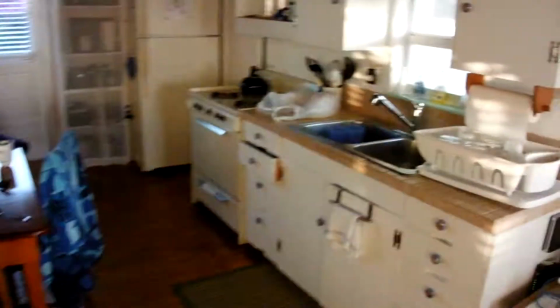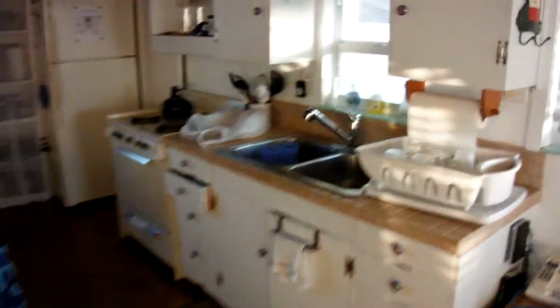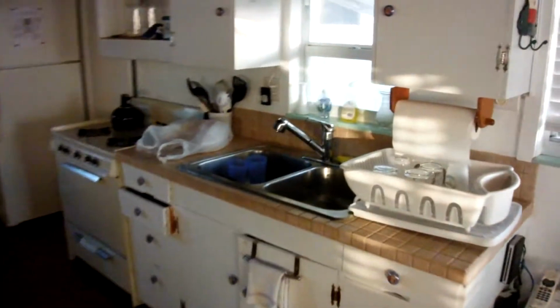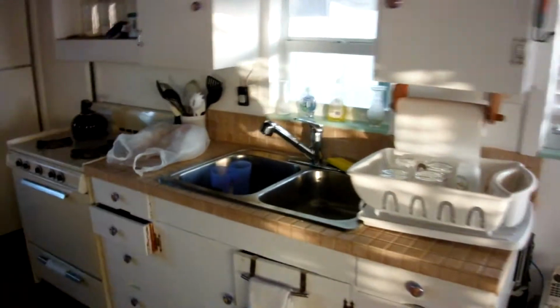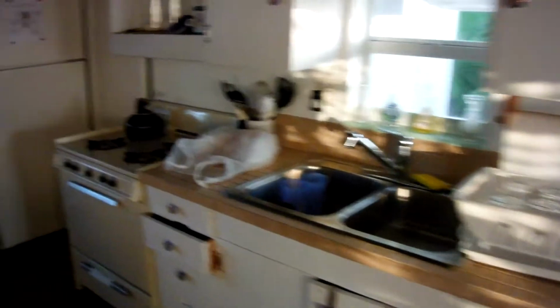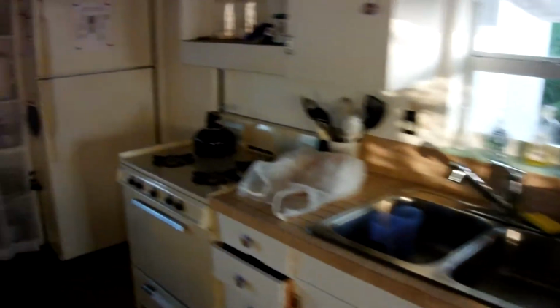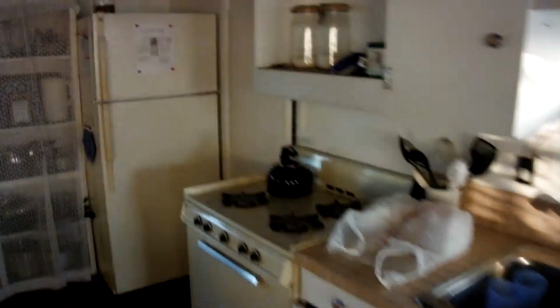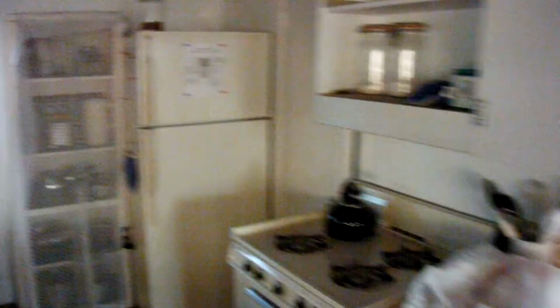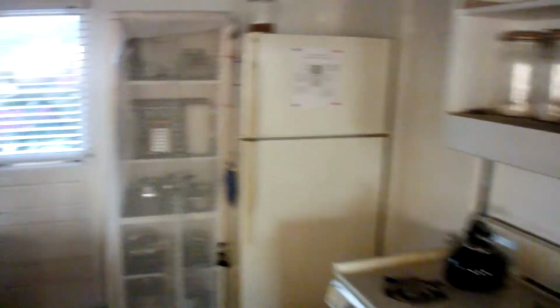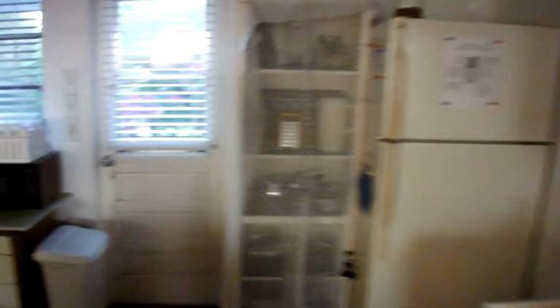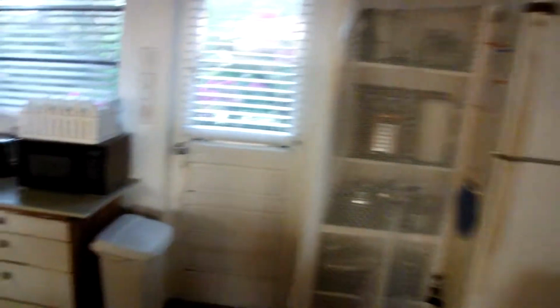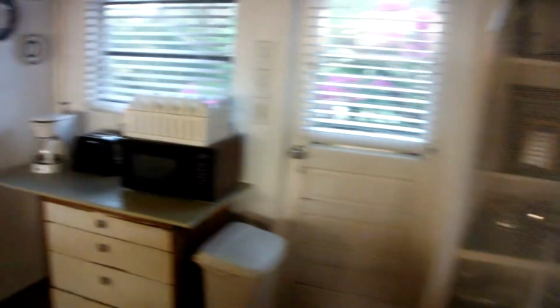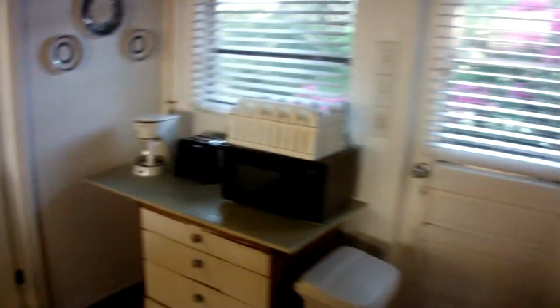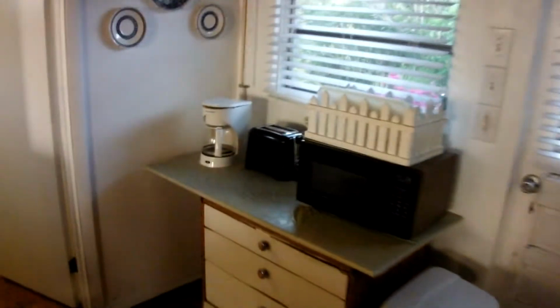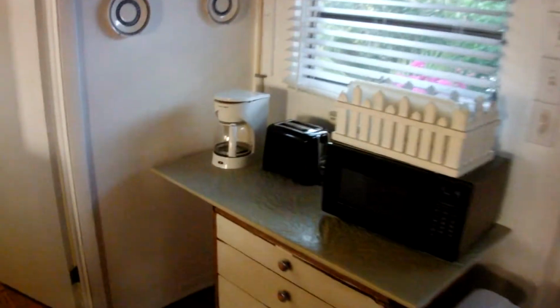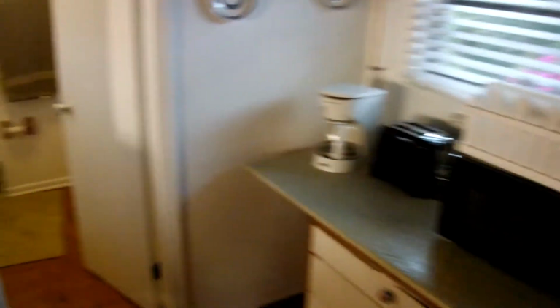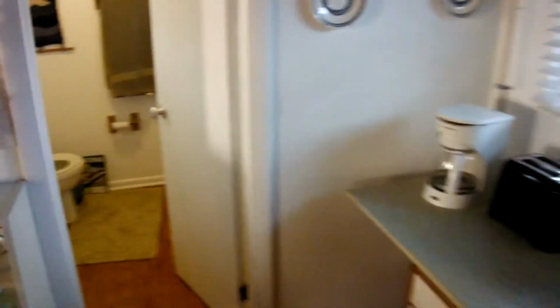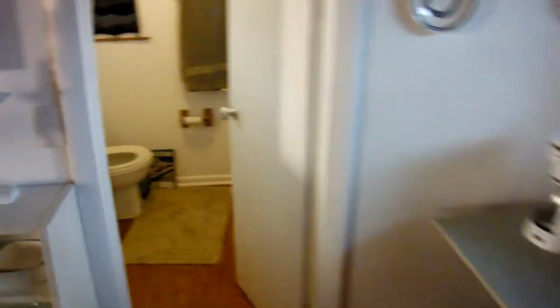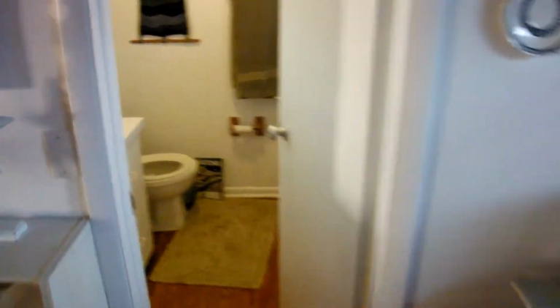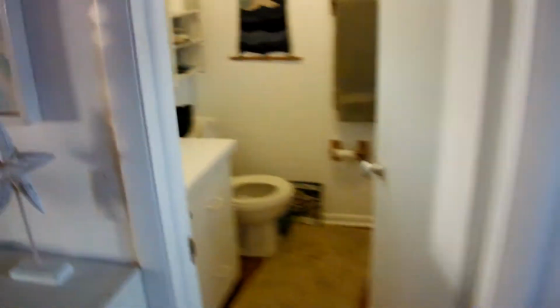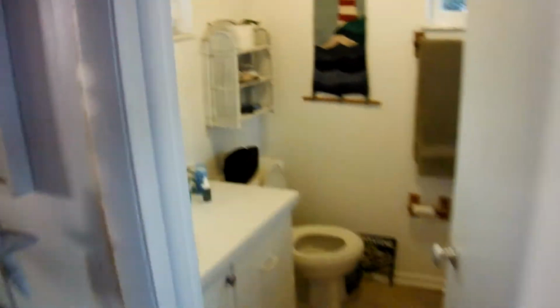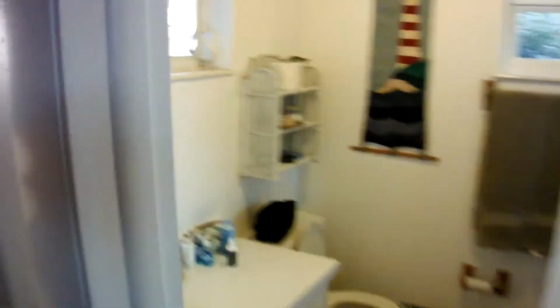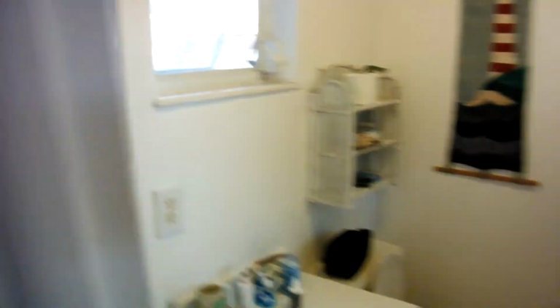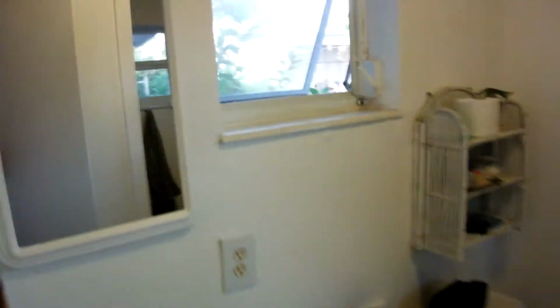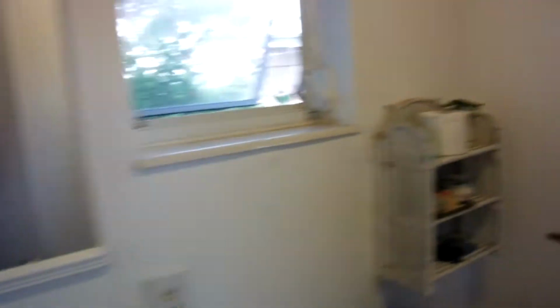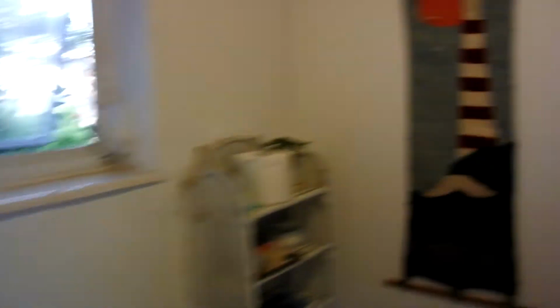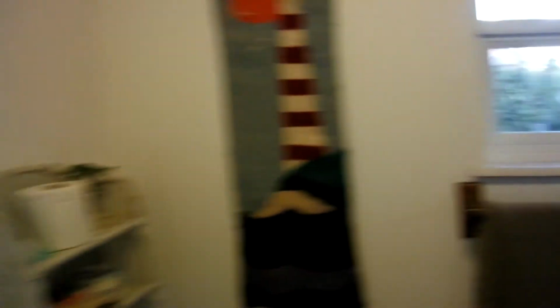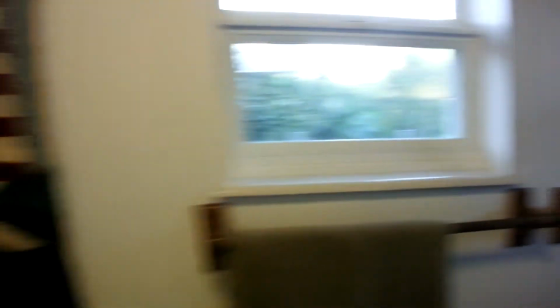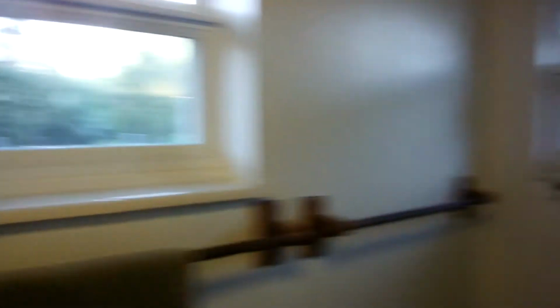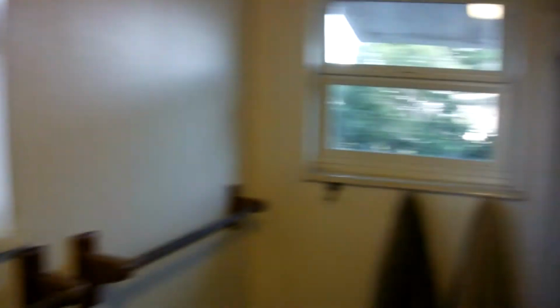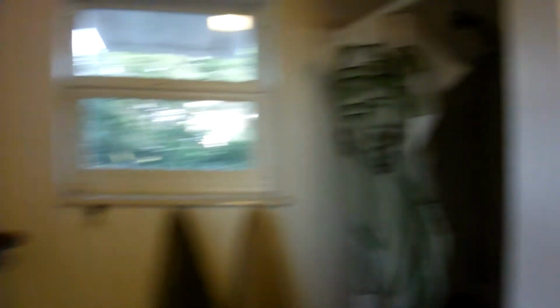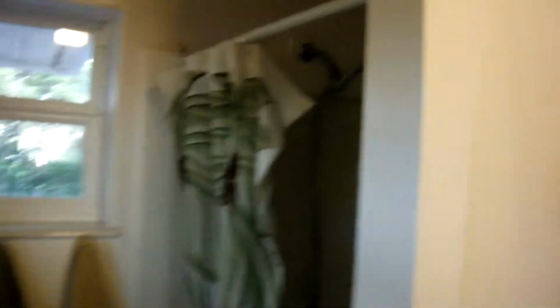Bookshelves, kitchen oven, all that, fridge, coffee, microwave, toaster. And you've got a small bathroom in here with a shower.